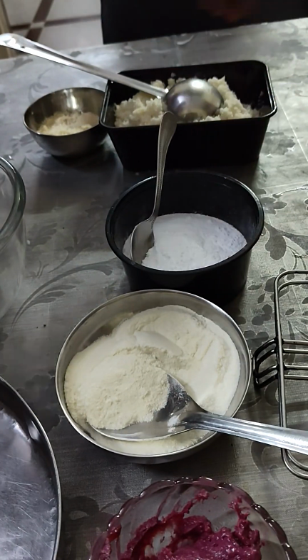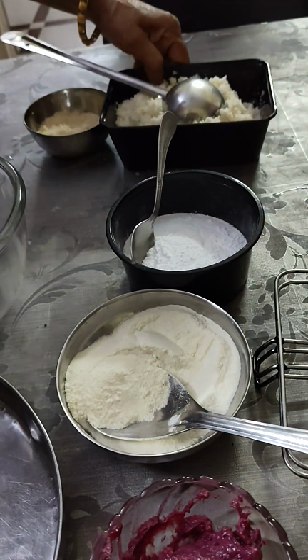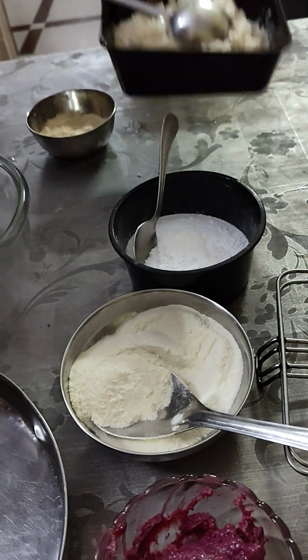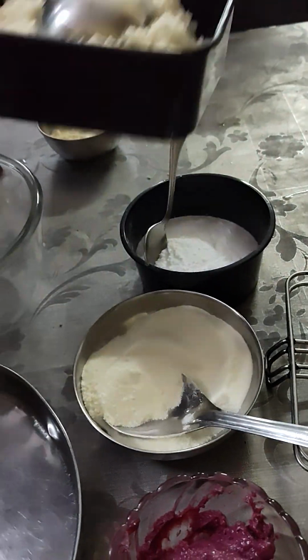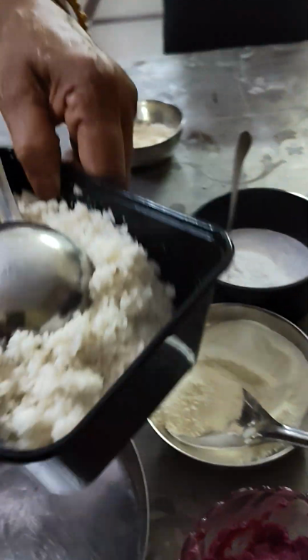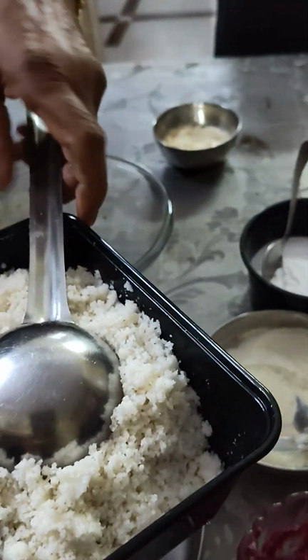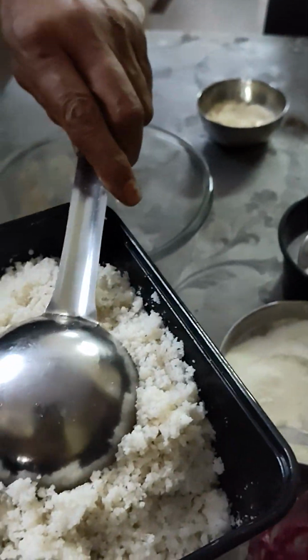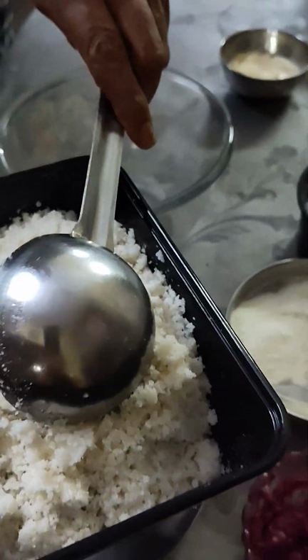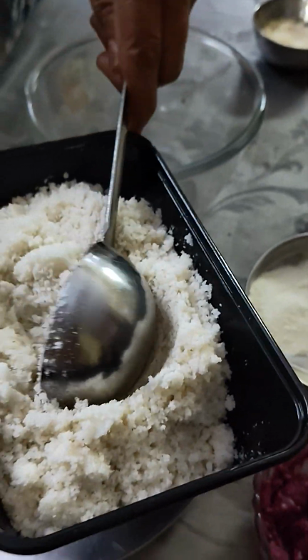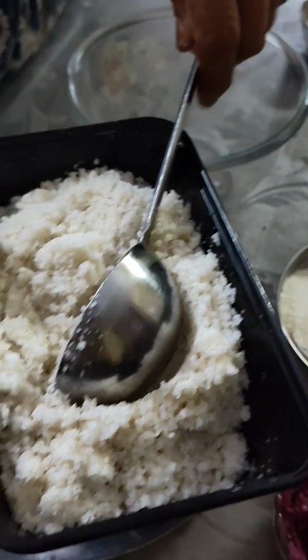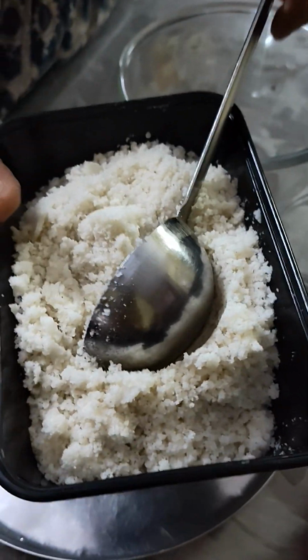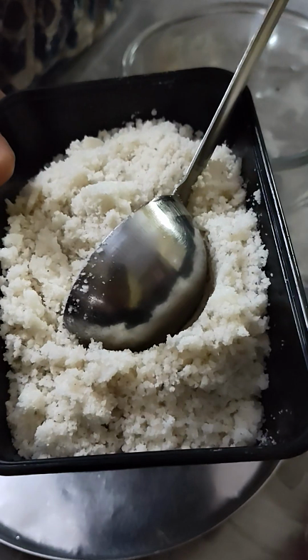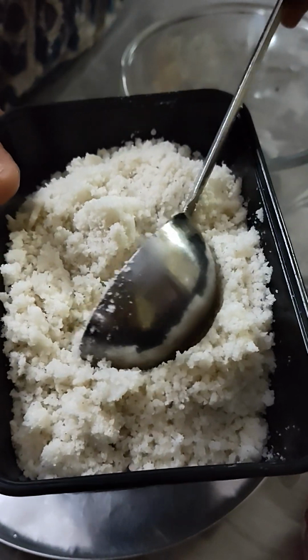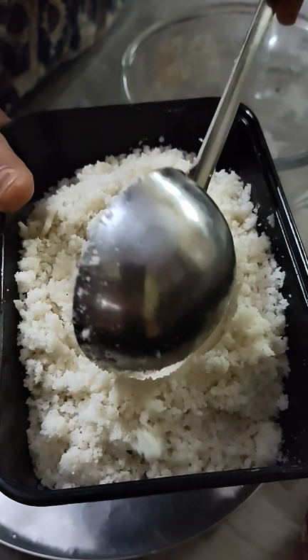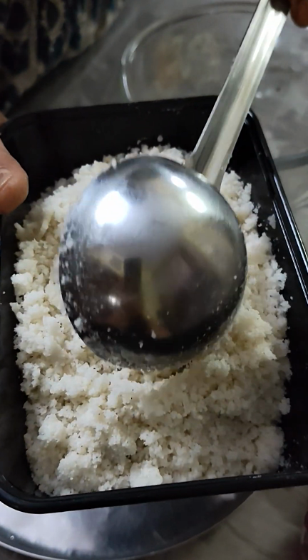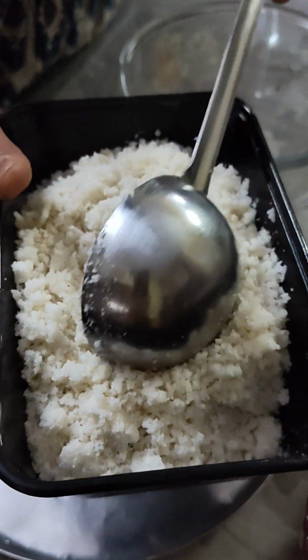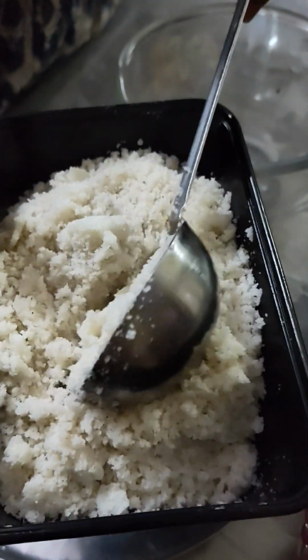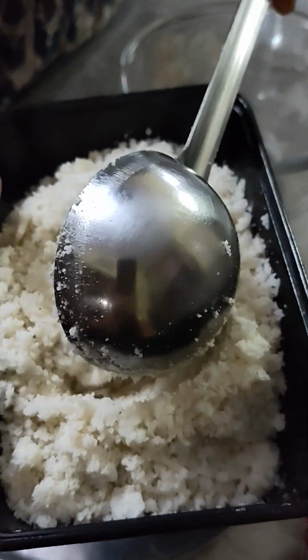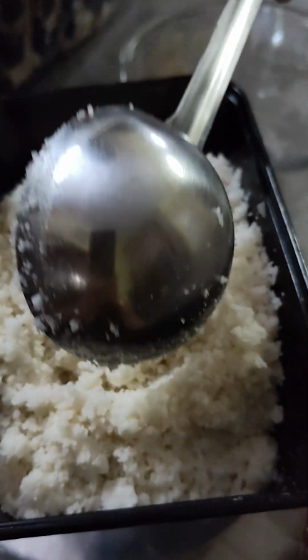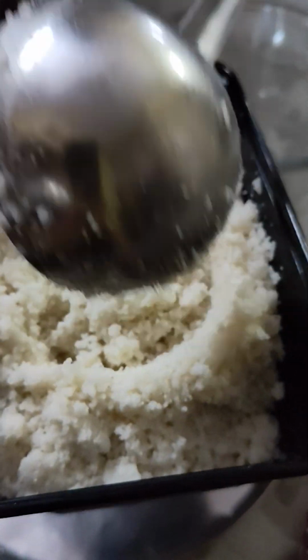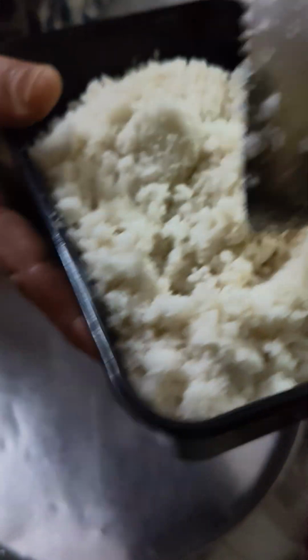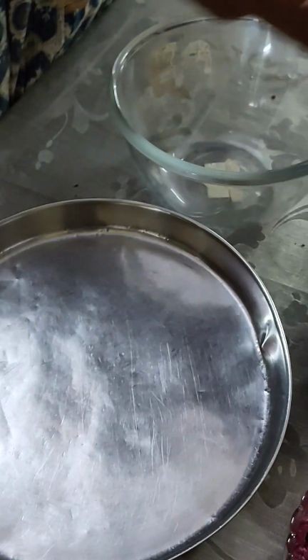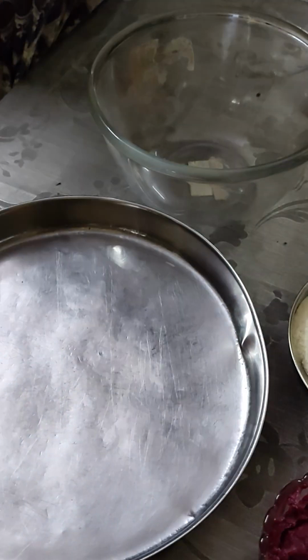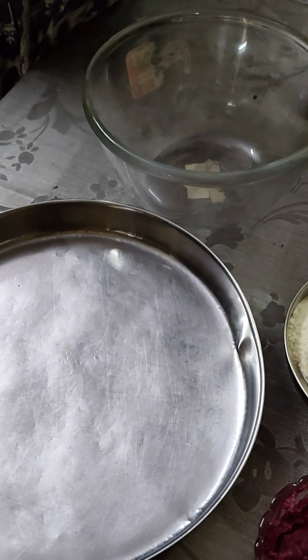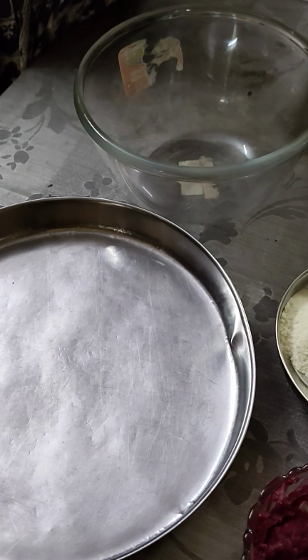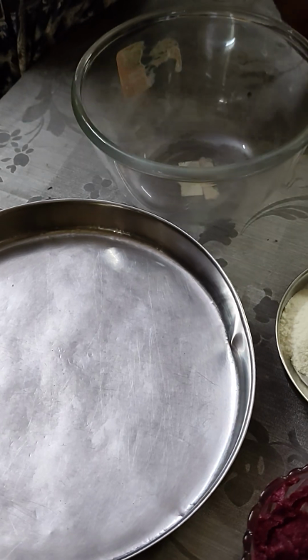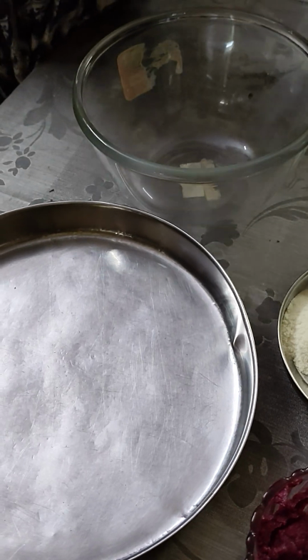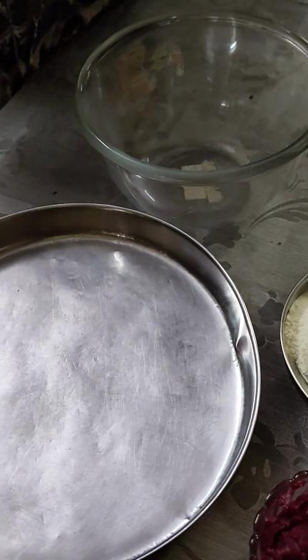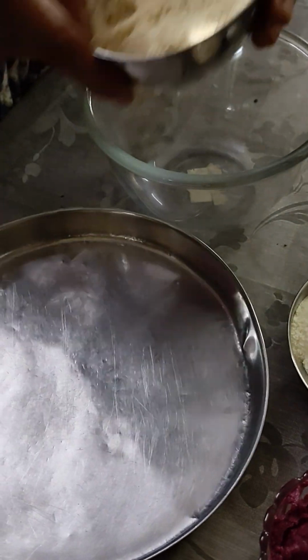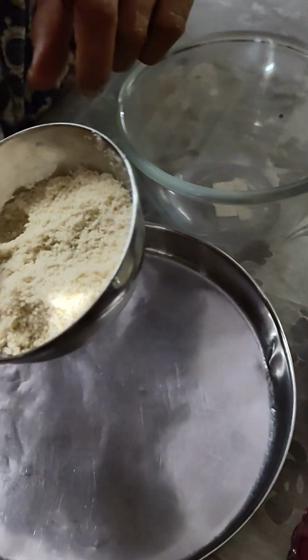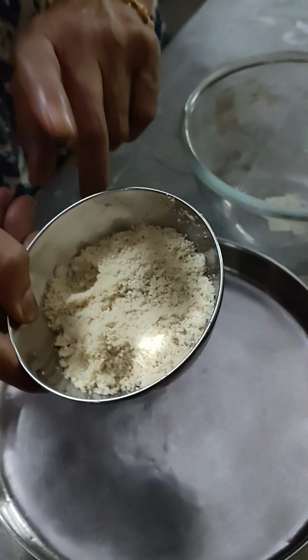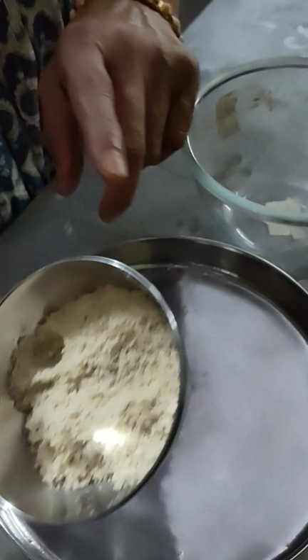This is powdered sugar. This is desiccated coconut. I grind the coconut a little bit and roasted it. This is good enough.